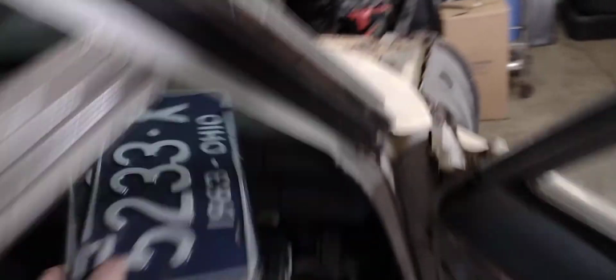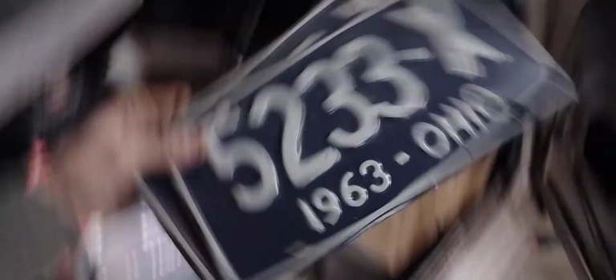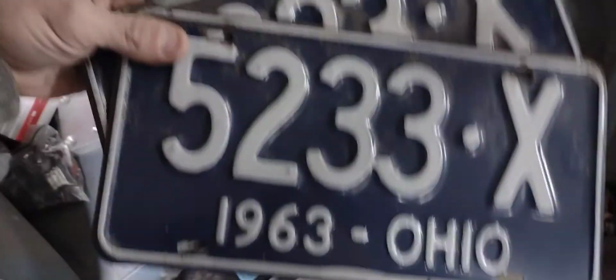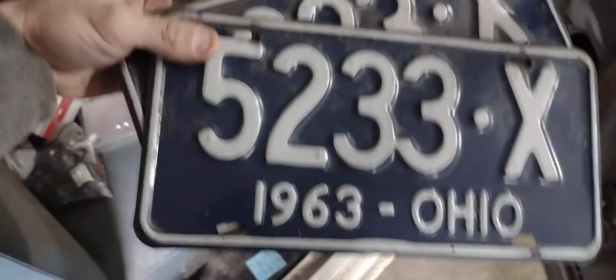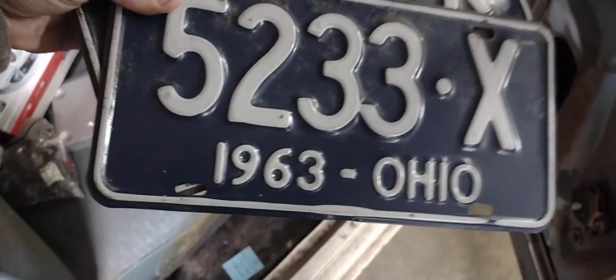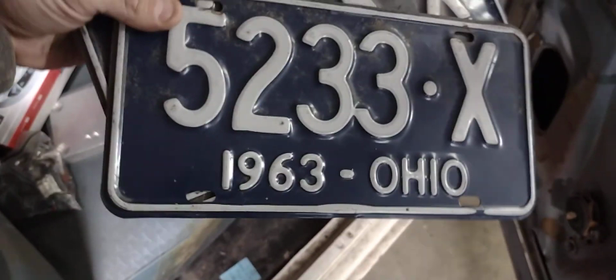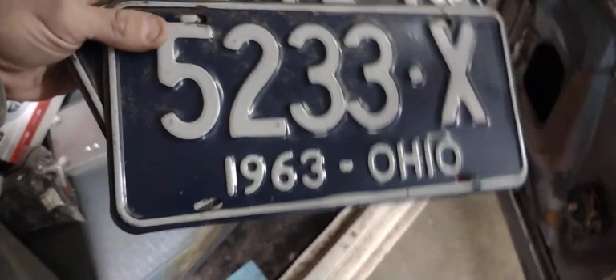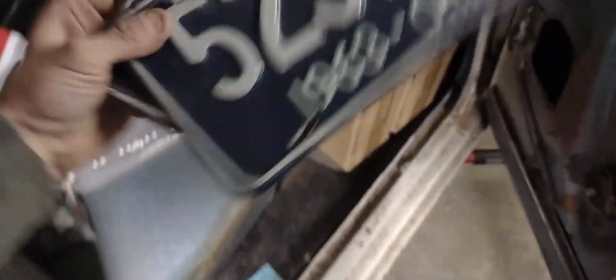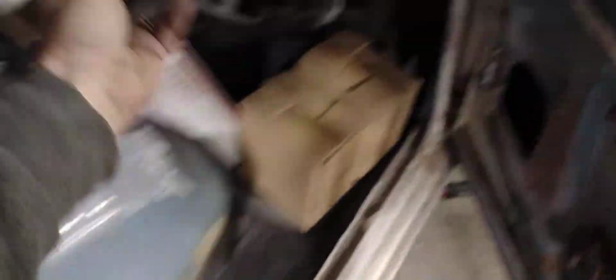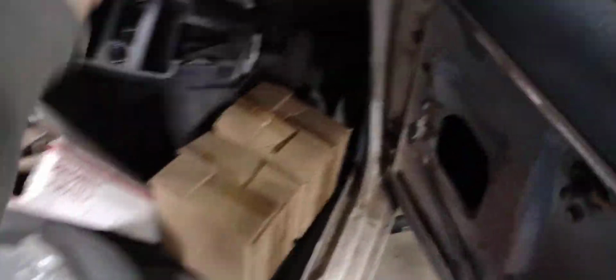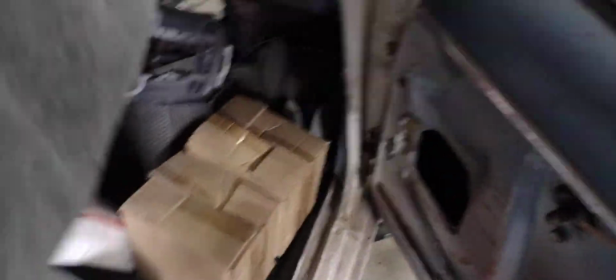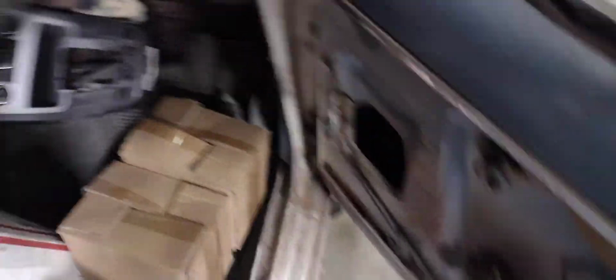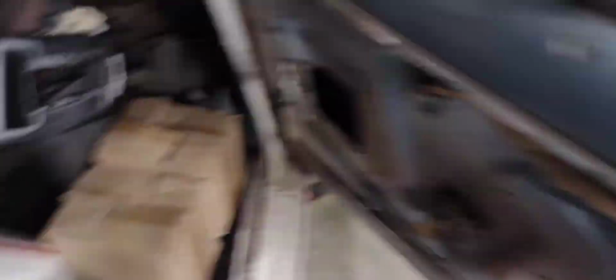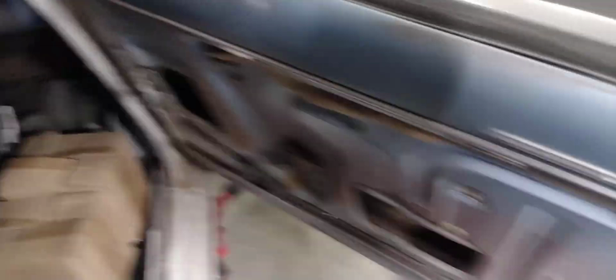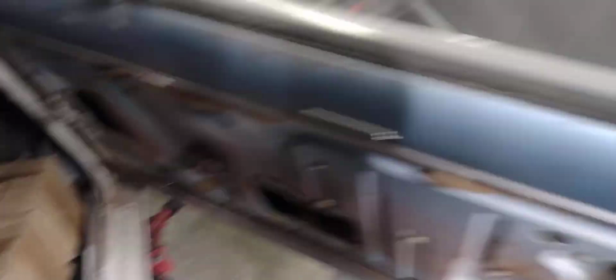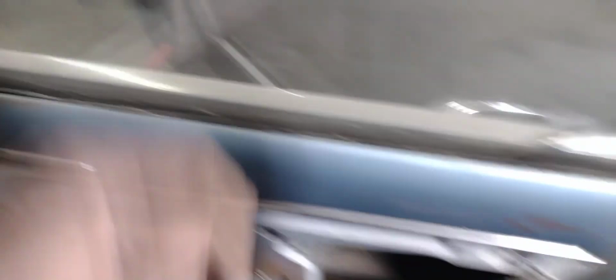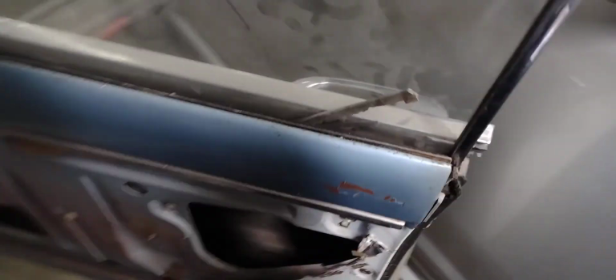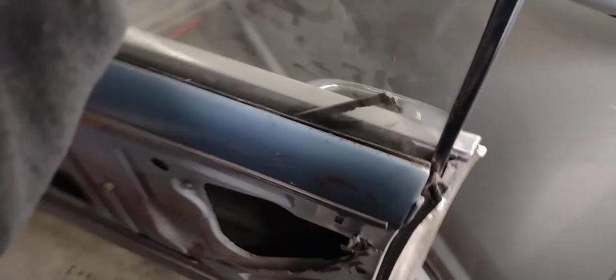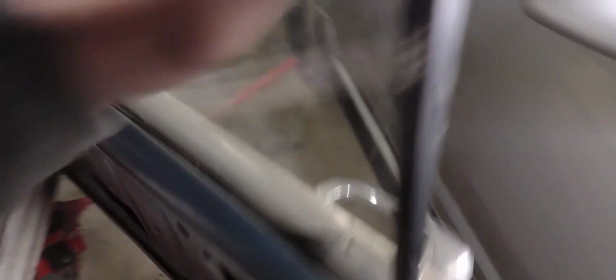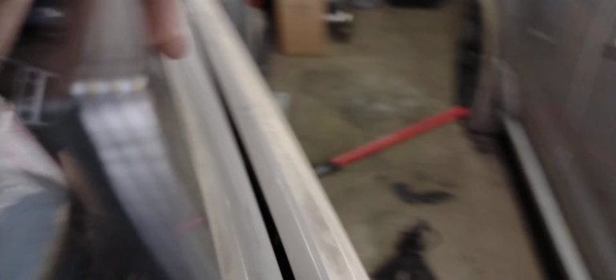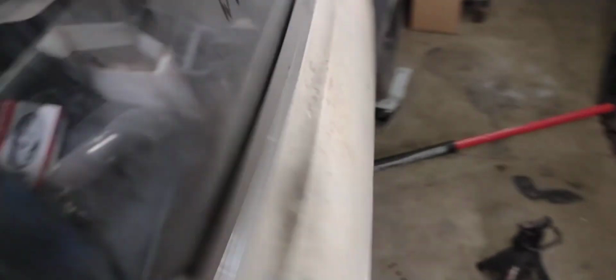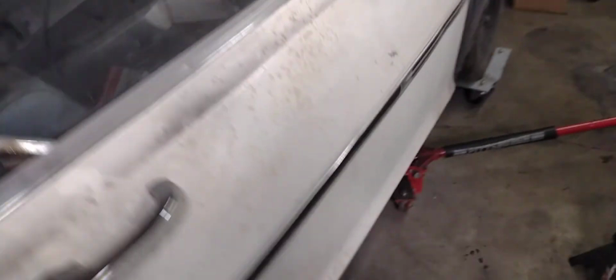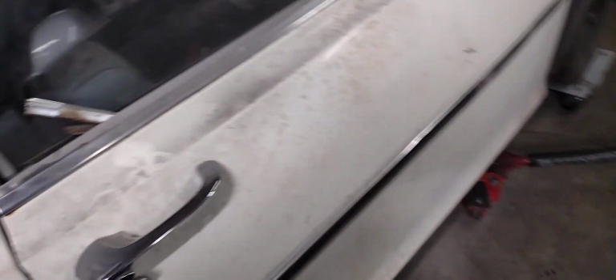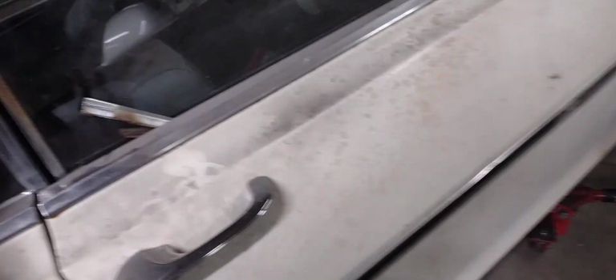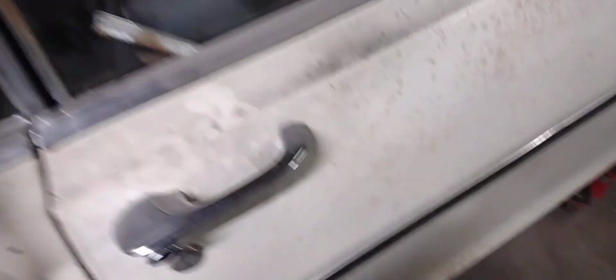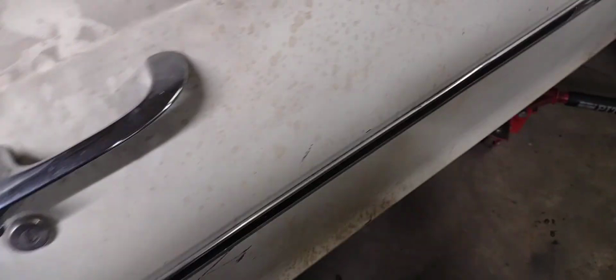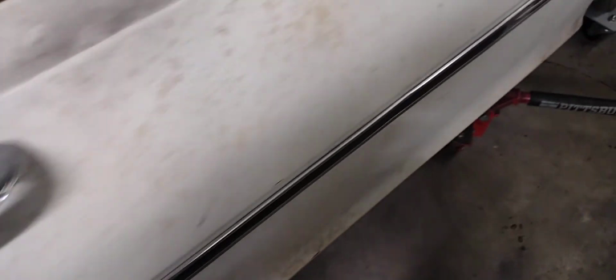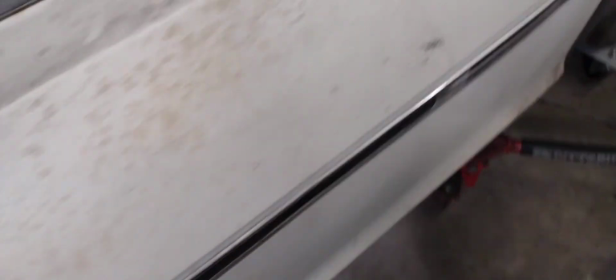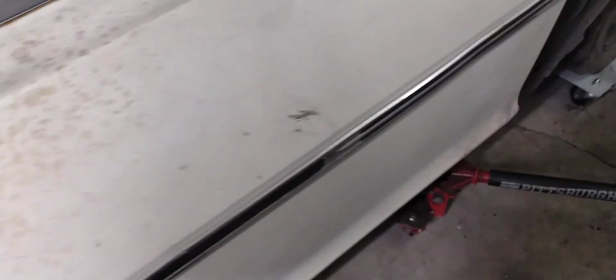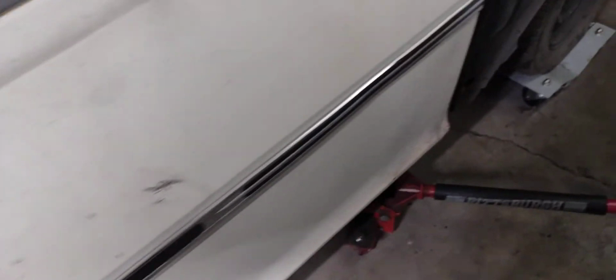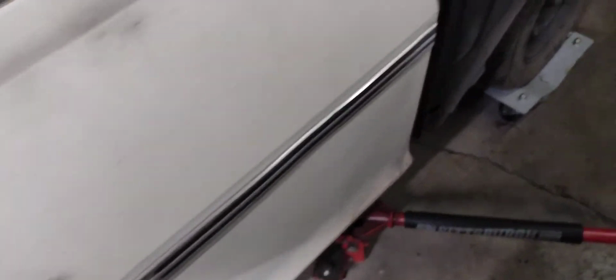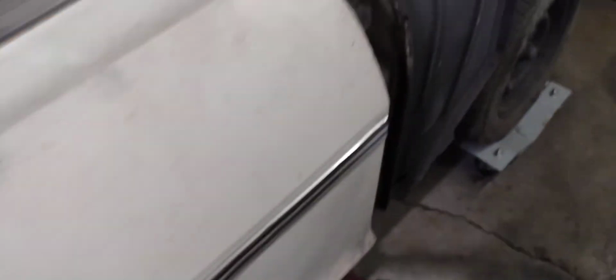I've got the 1963 plates for it. I think we're going to put it back to white.